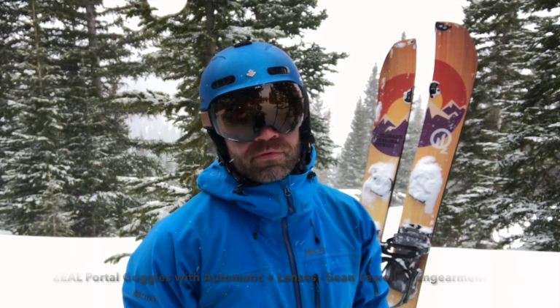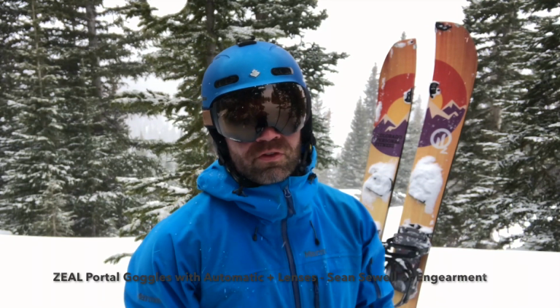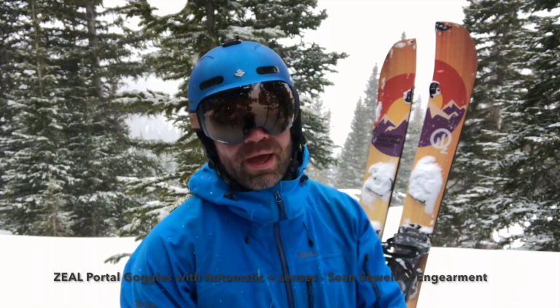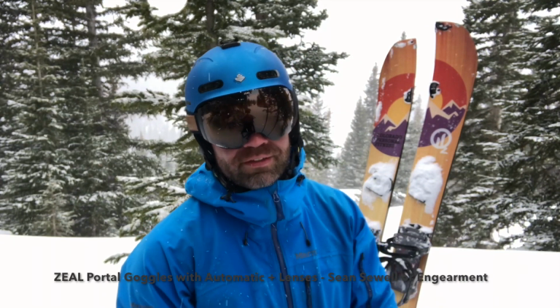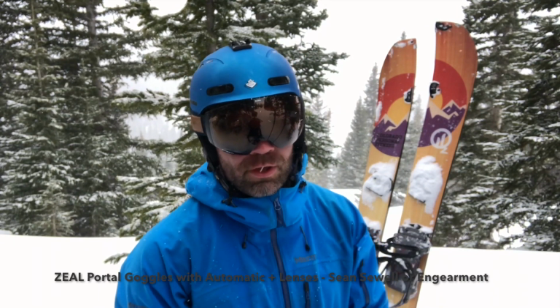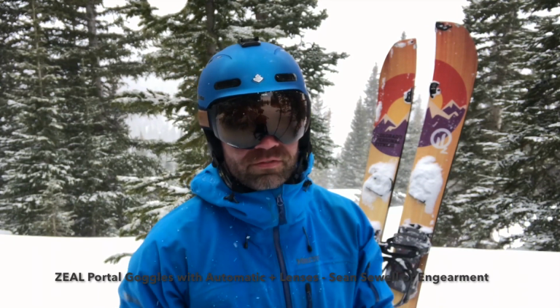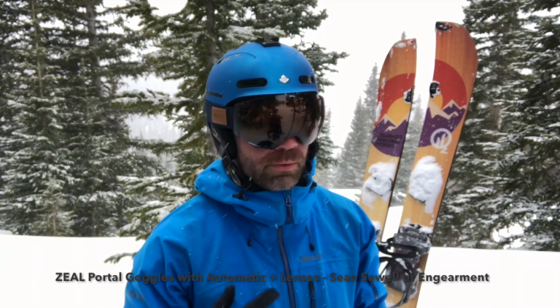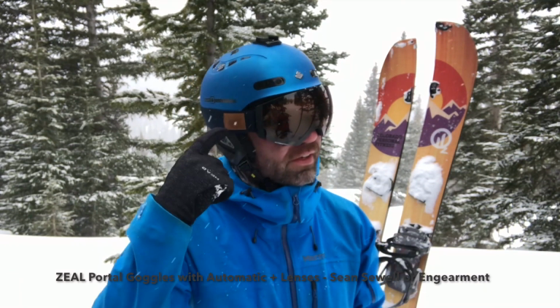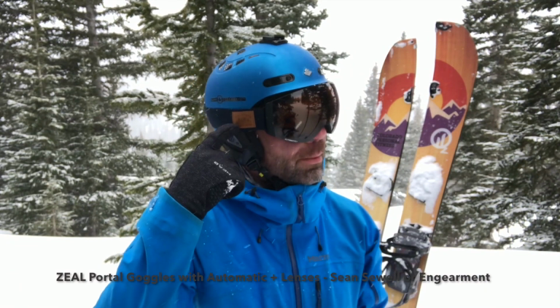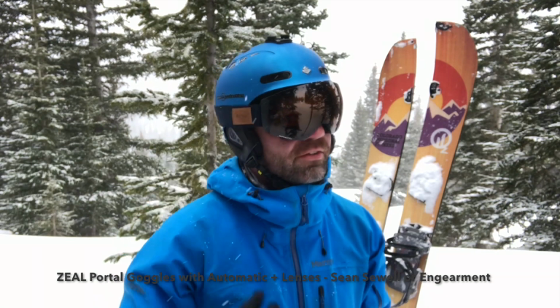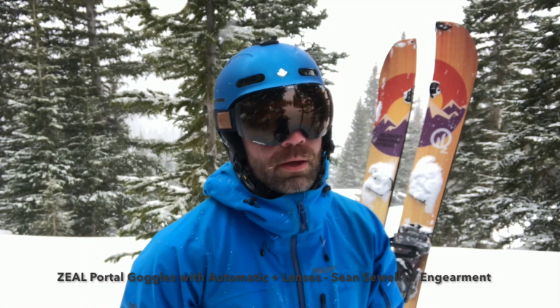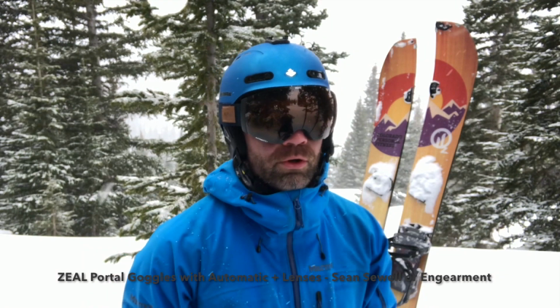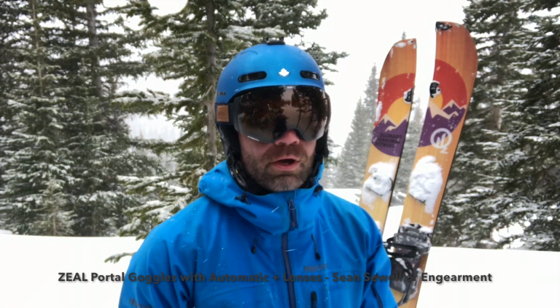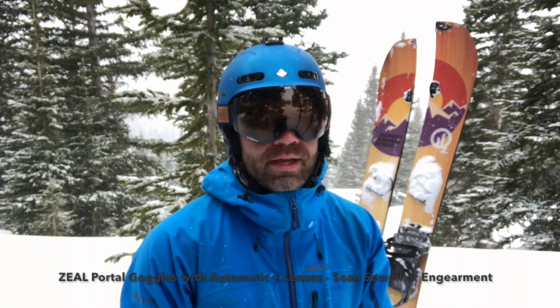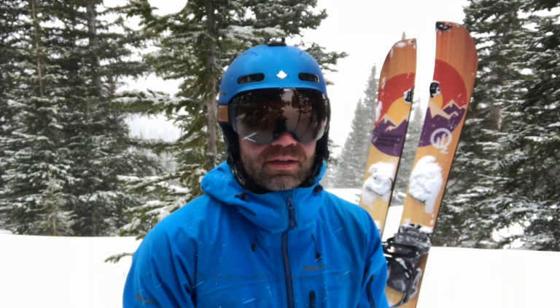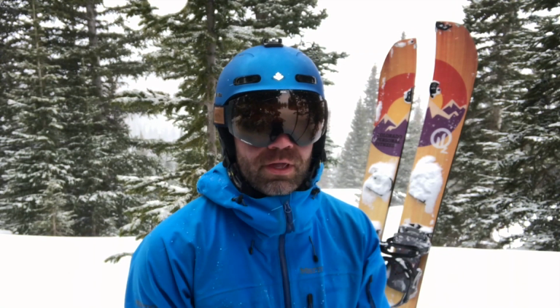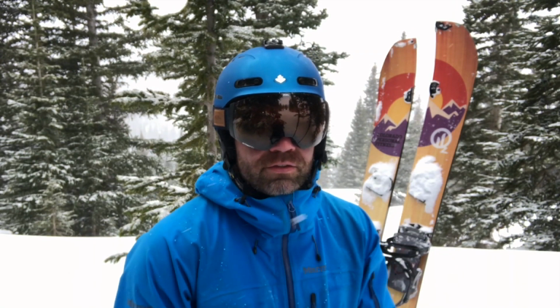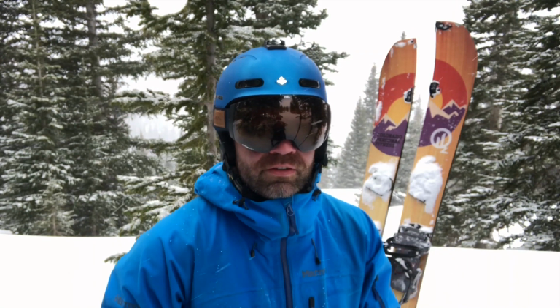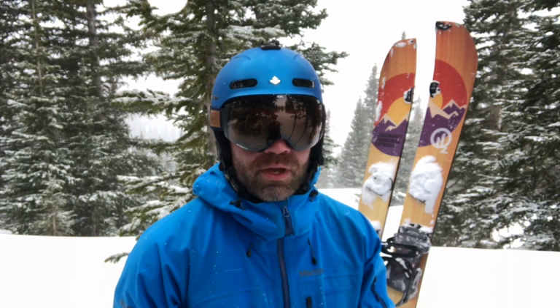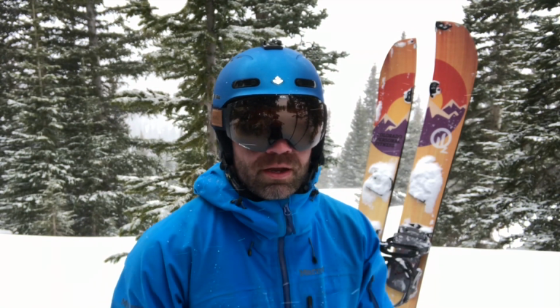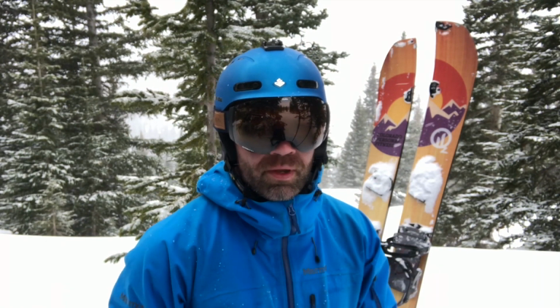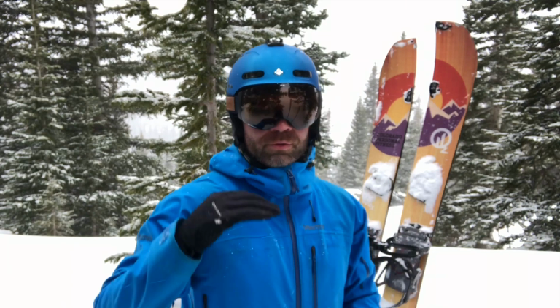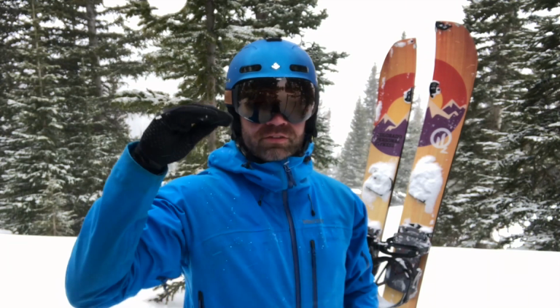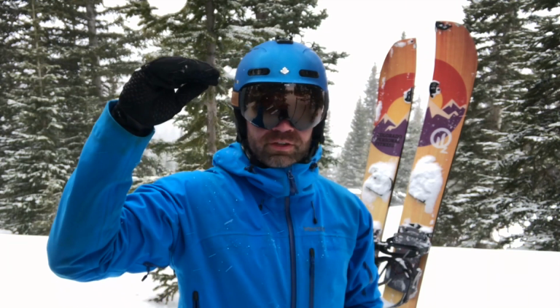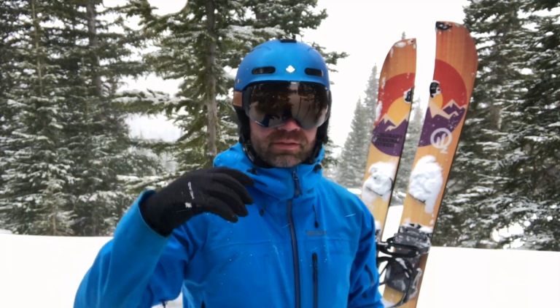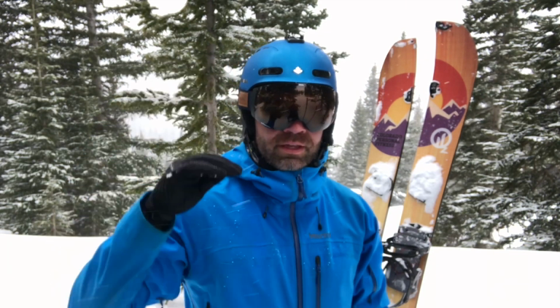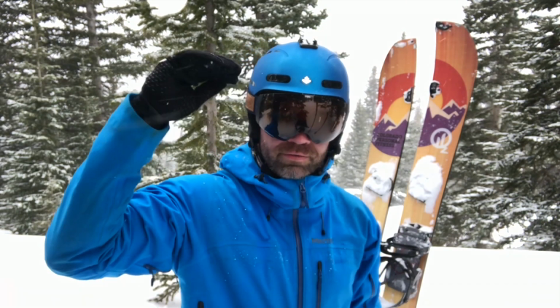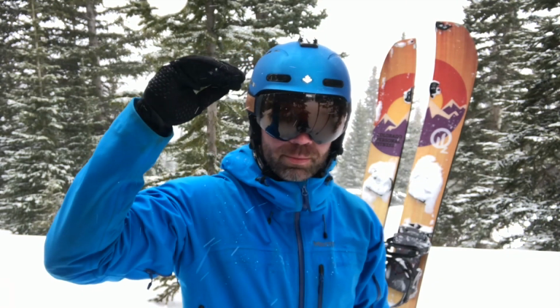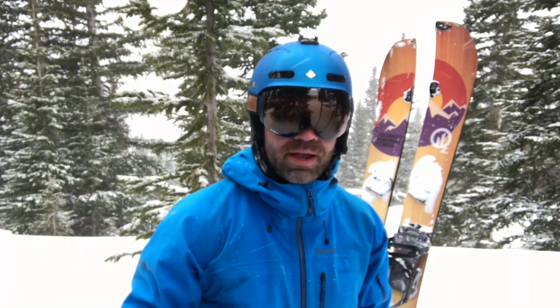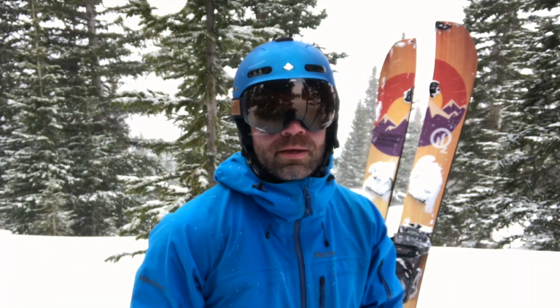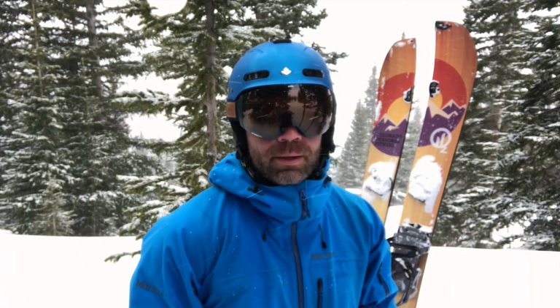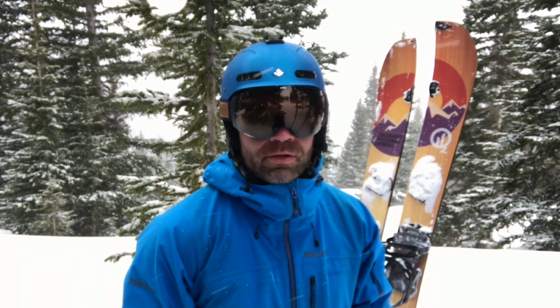We're in the beautiful mountains of Colorado, testing out Colorado's very own Zeal Optics Portal RLS goggle. This is a top dog goggle. There are three tiers in the Zeal line, and this is the very top of the line goggle.